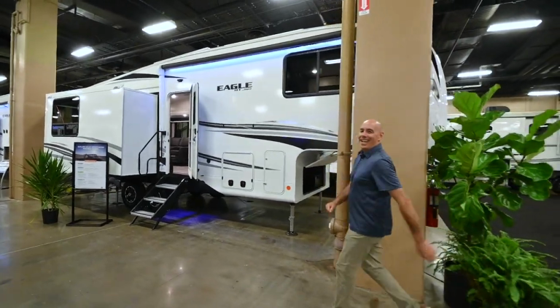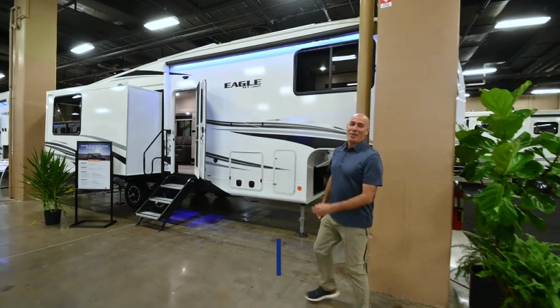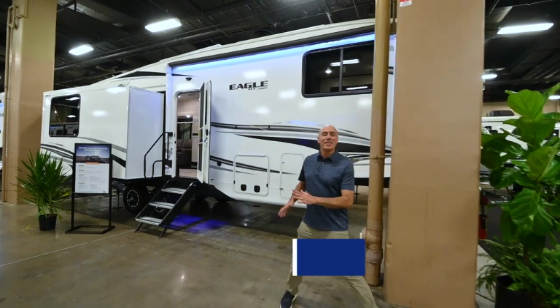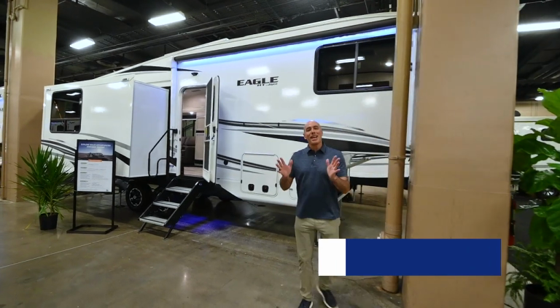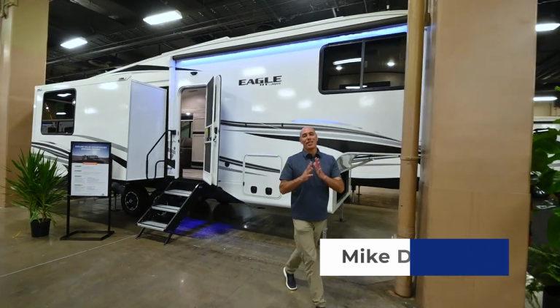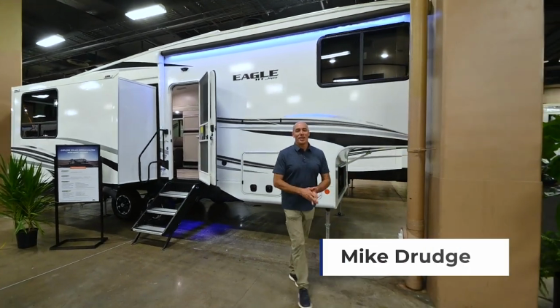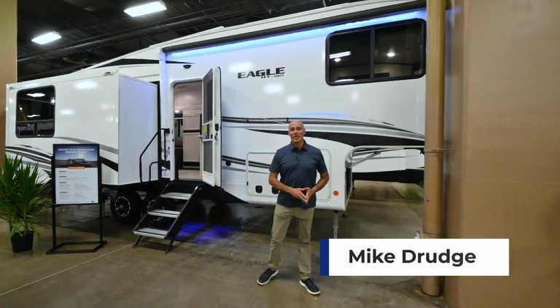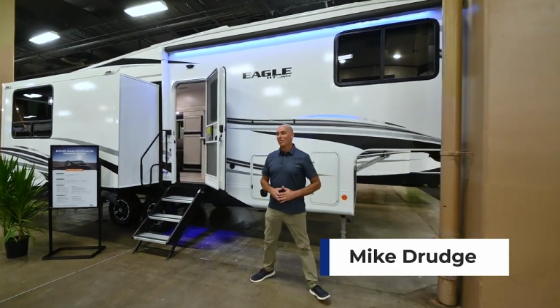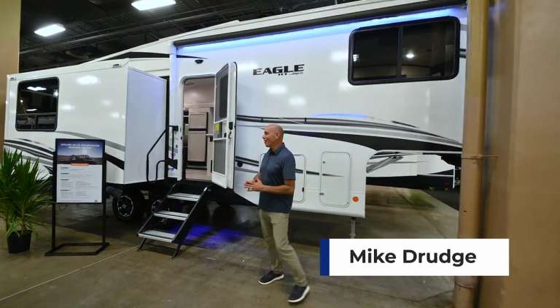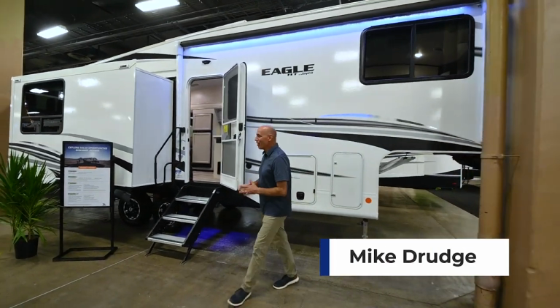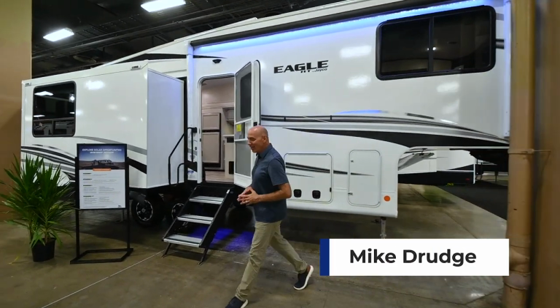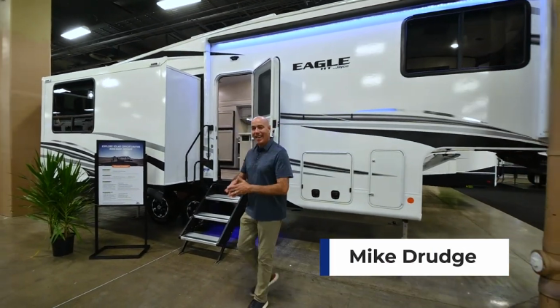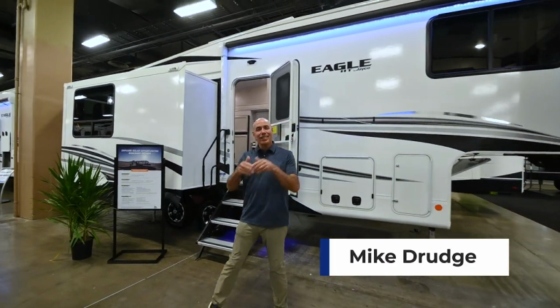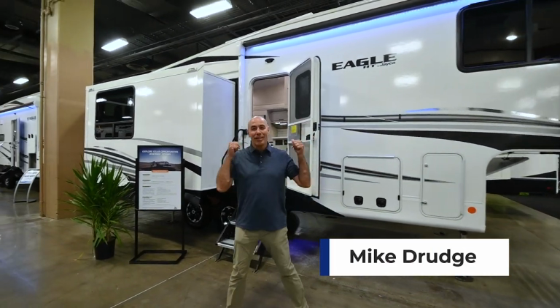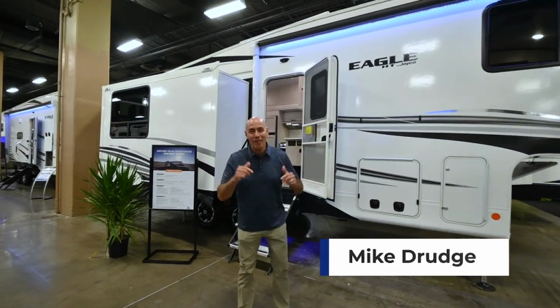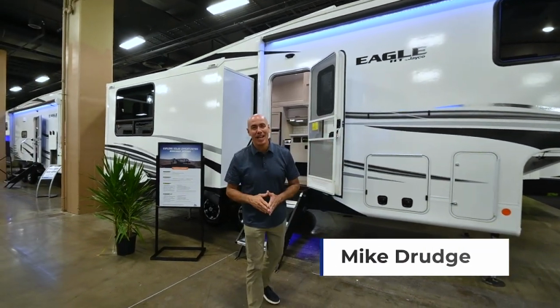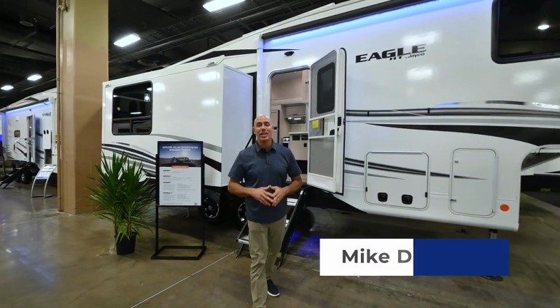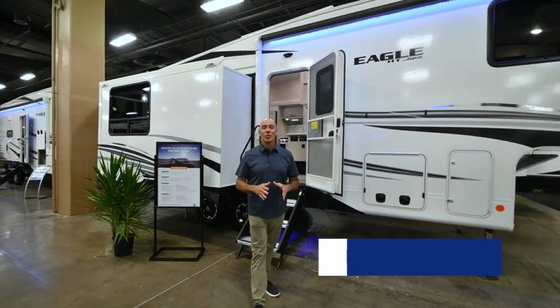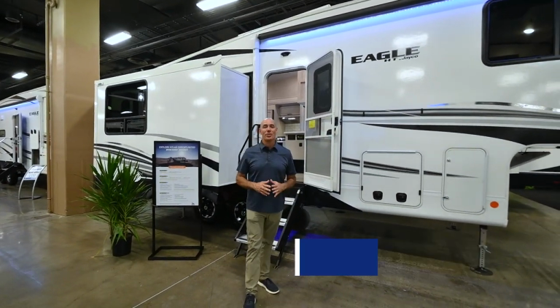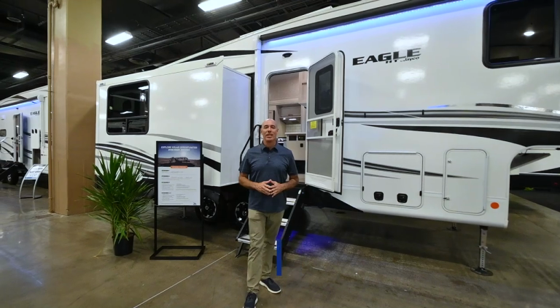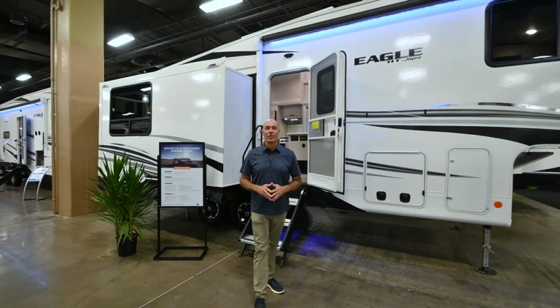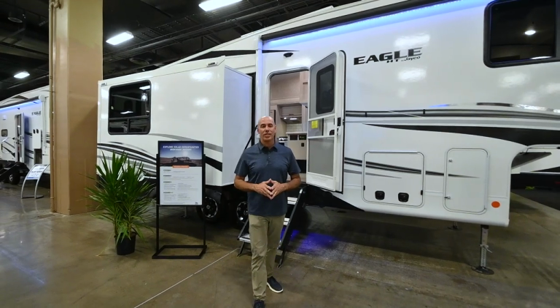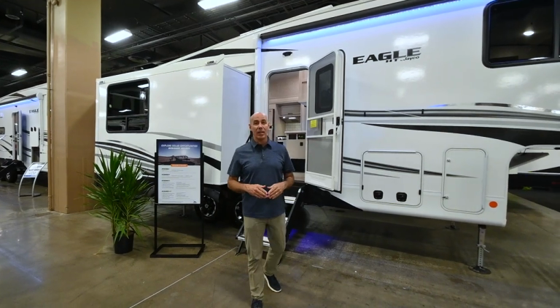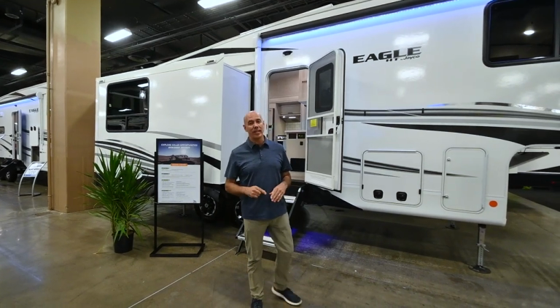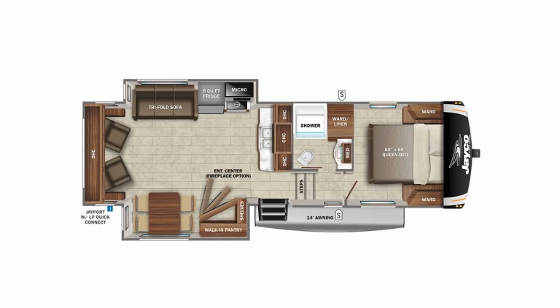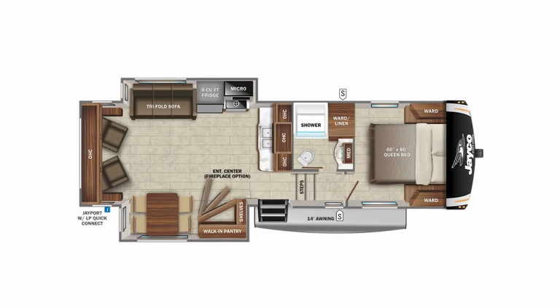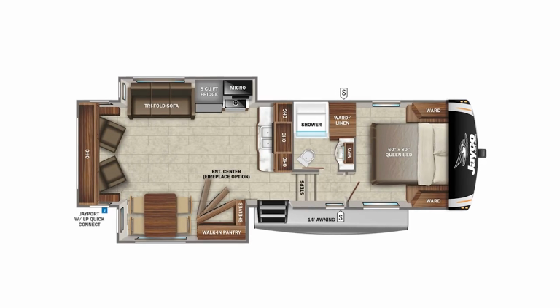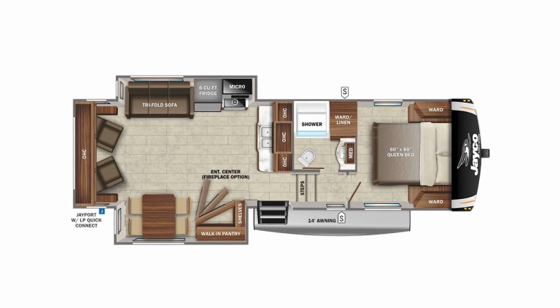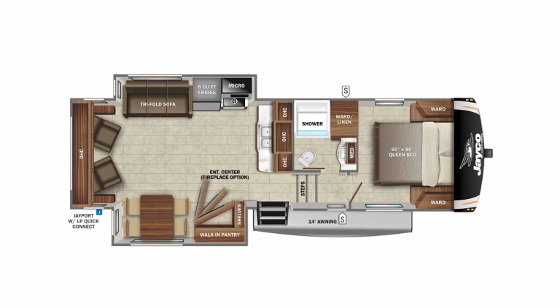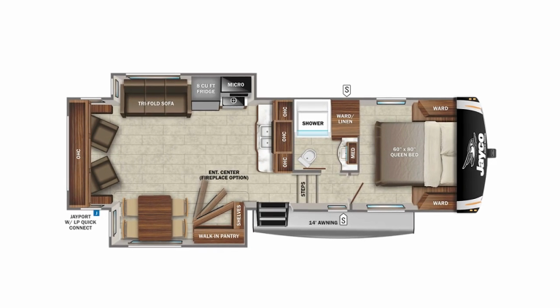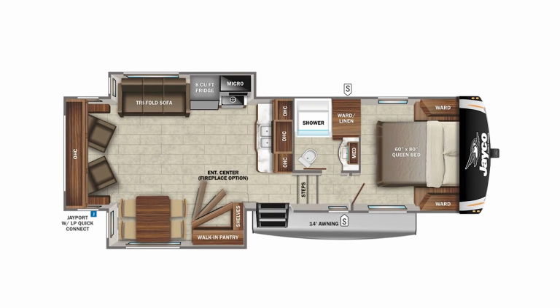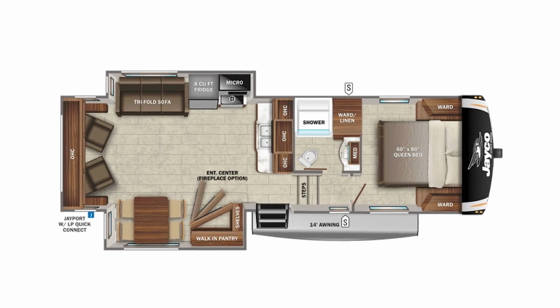Howdy folks, it's Mike Drudge coming to you from Vaught RV. Look what I have behind me — a 2023 Jayco Eagle HT 27RL.